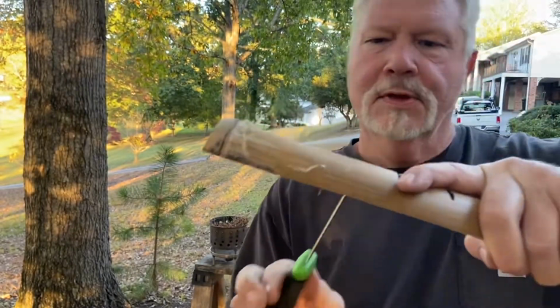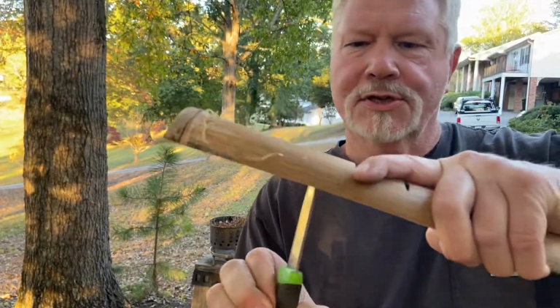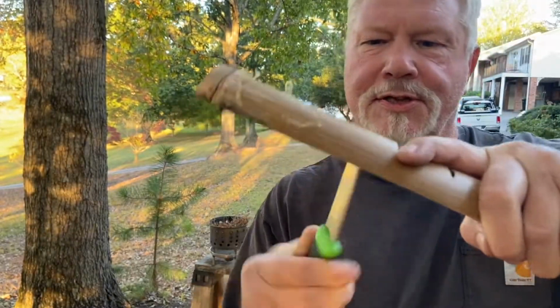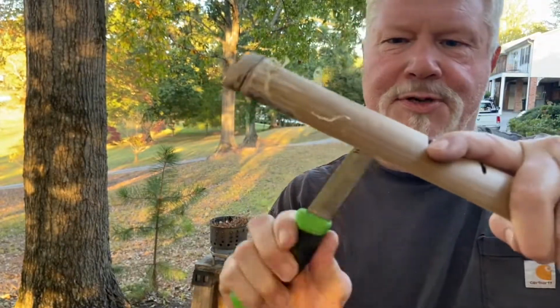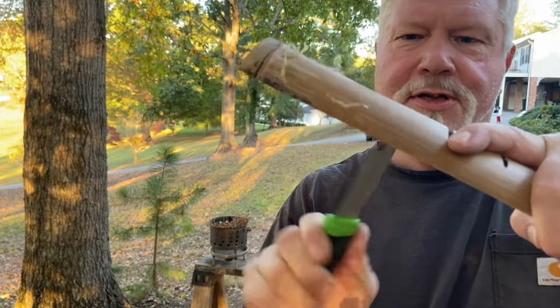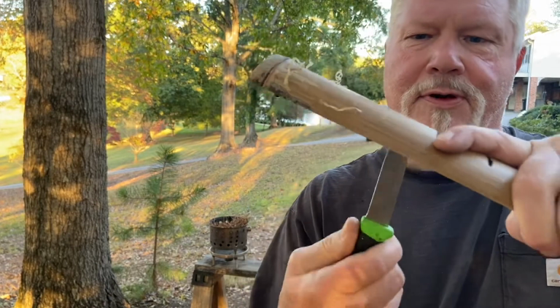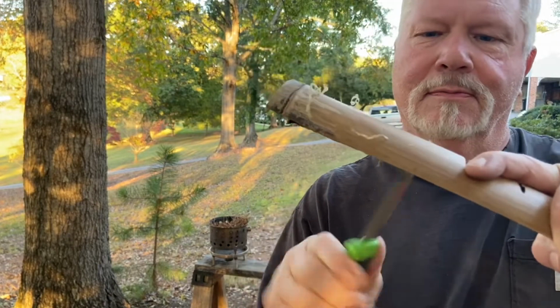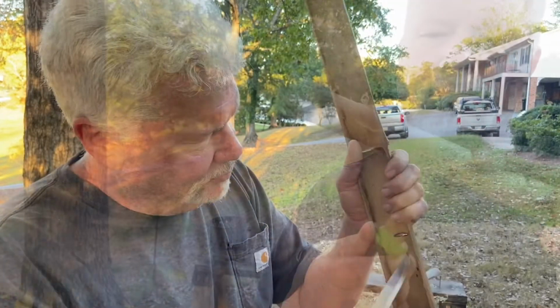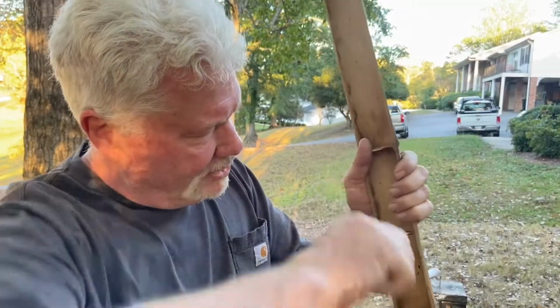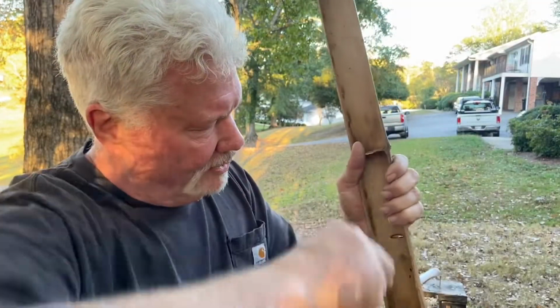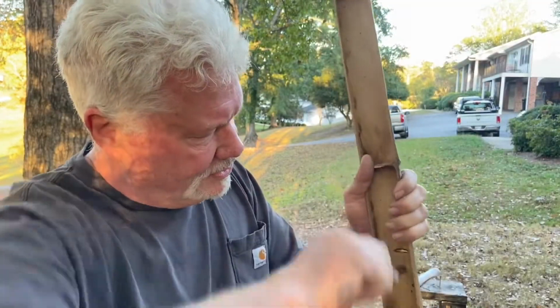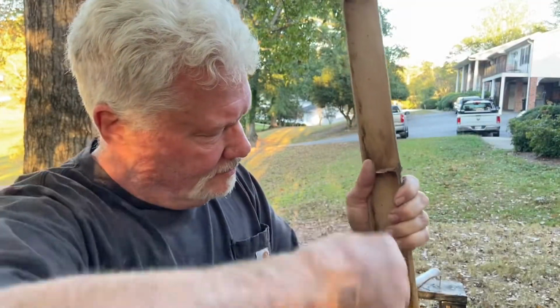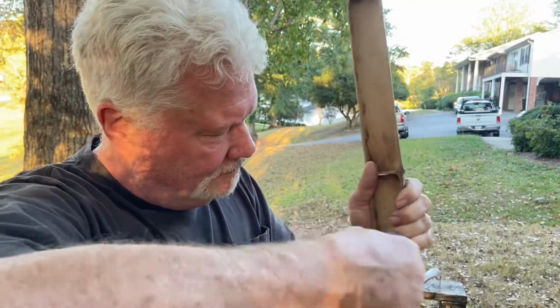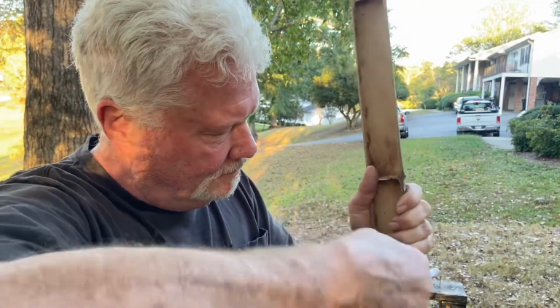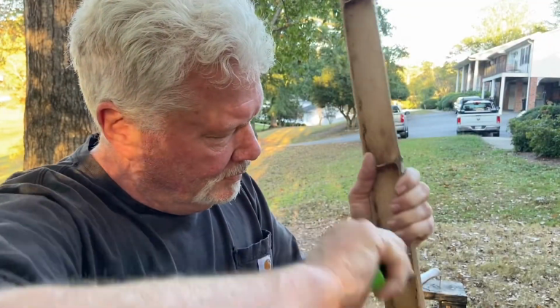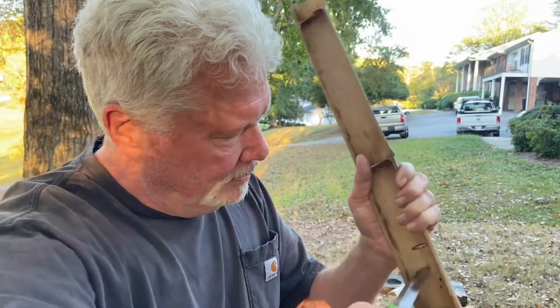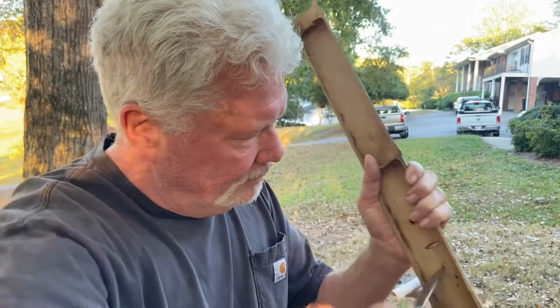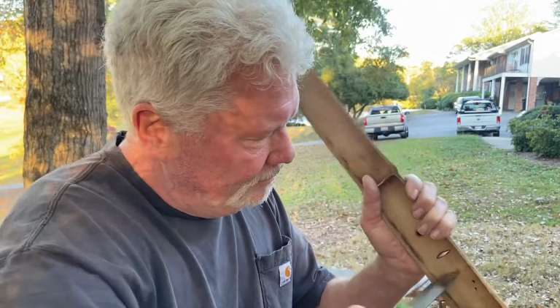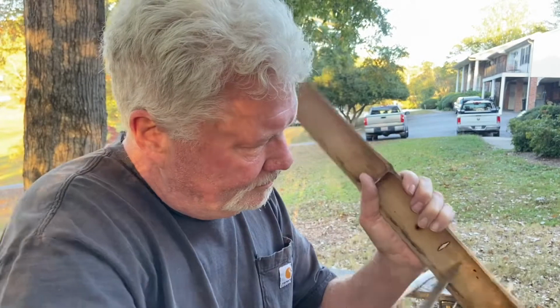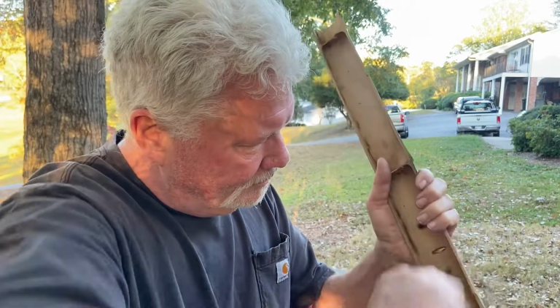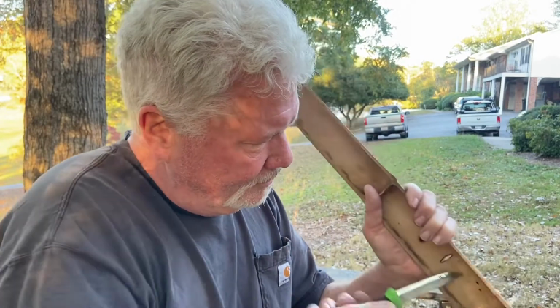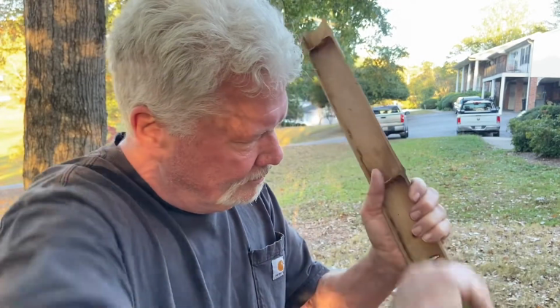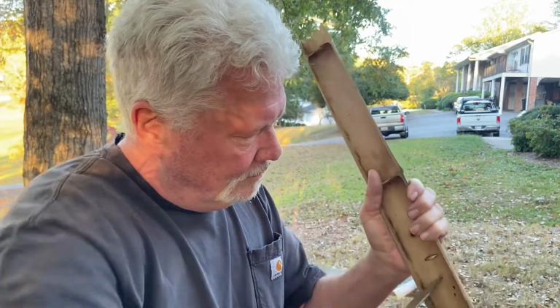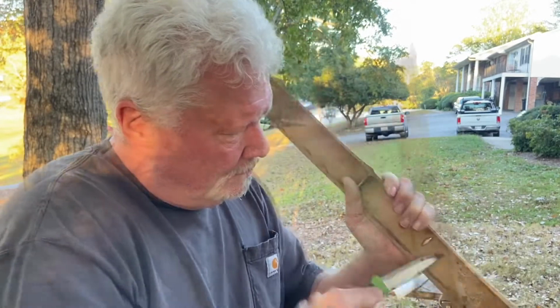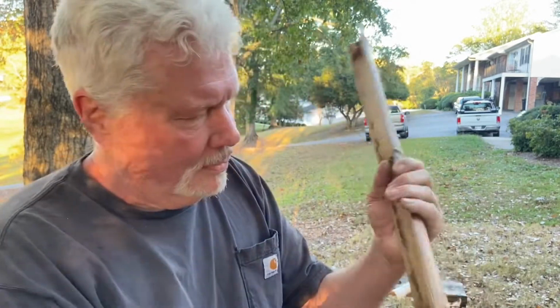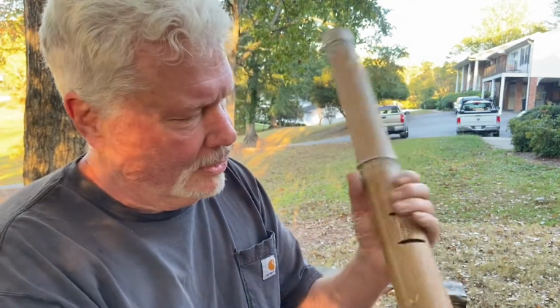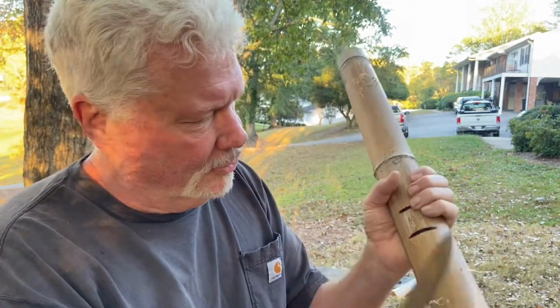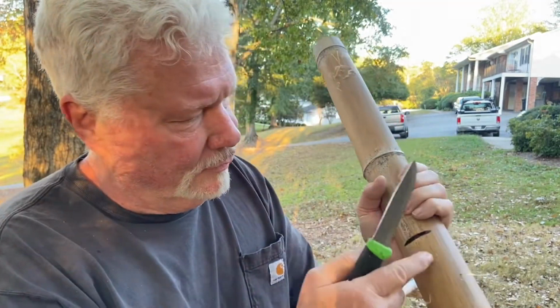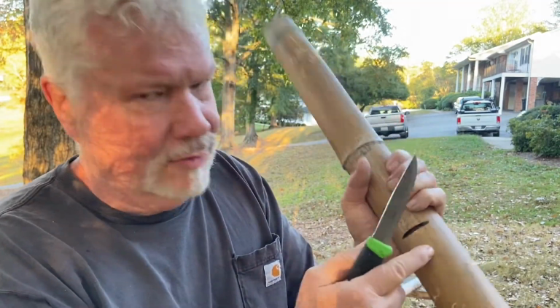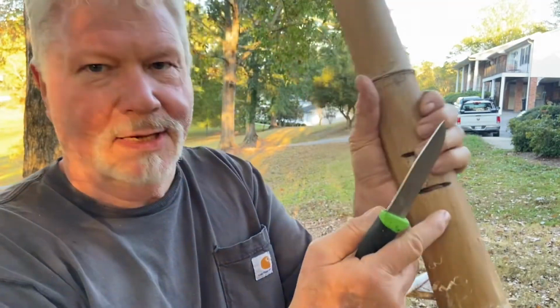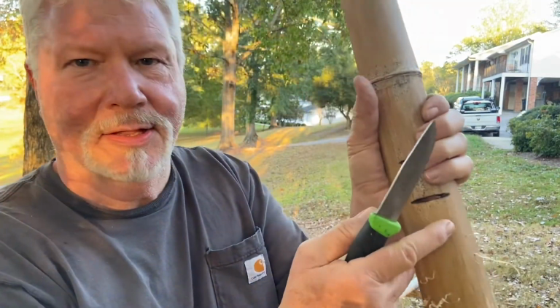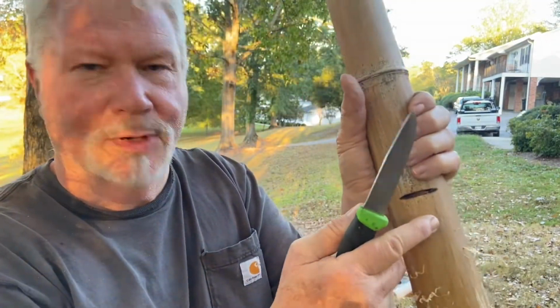Just until the tip starts to come through. Put a chamfer around this side, and cut a groove over that through hole.